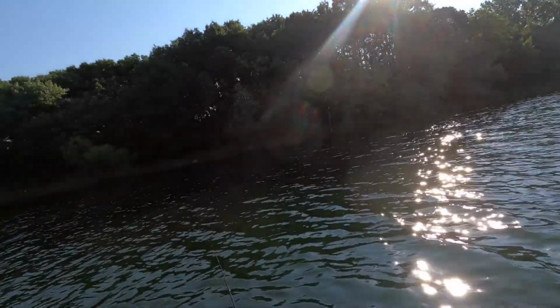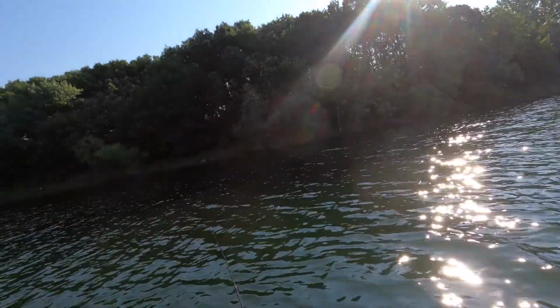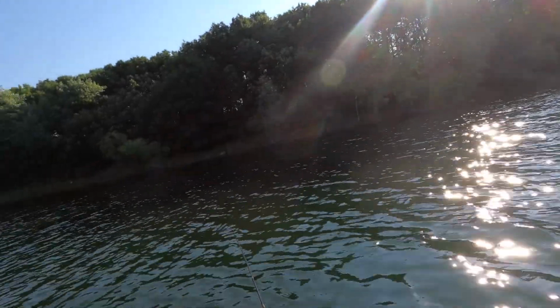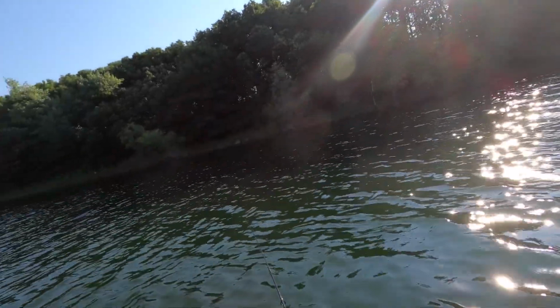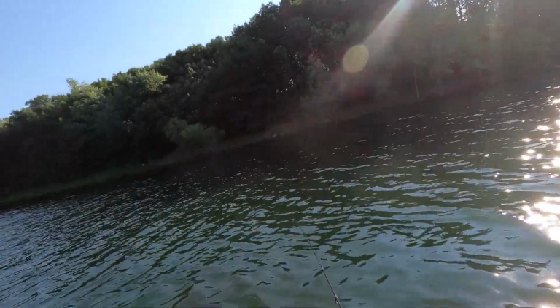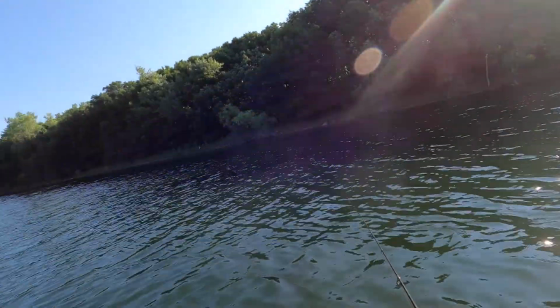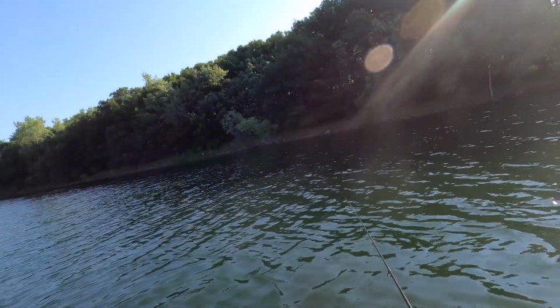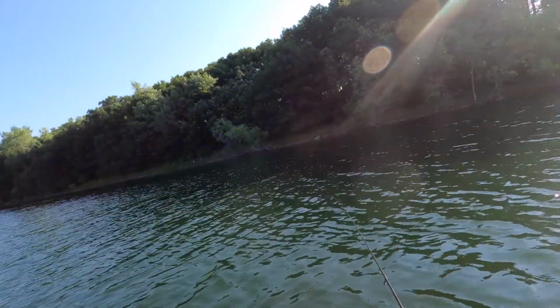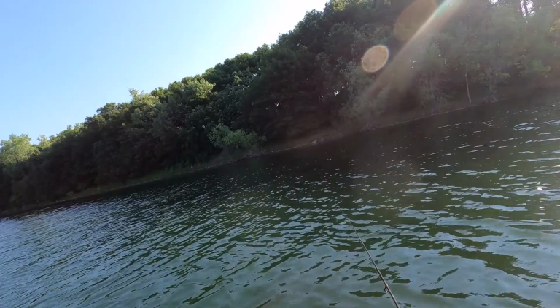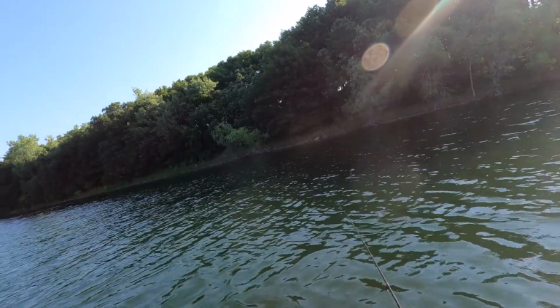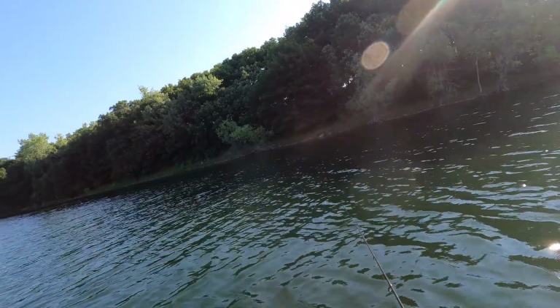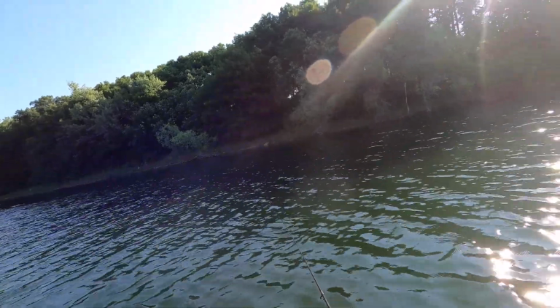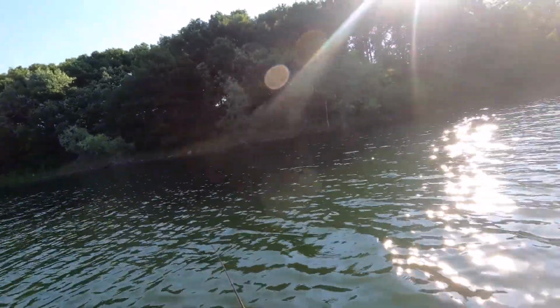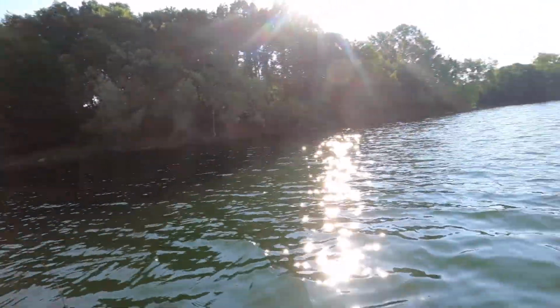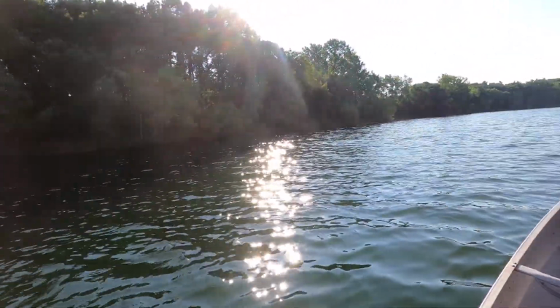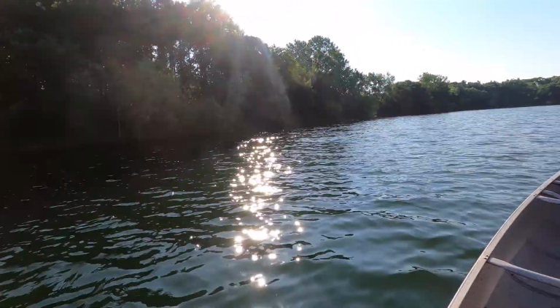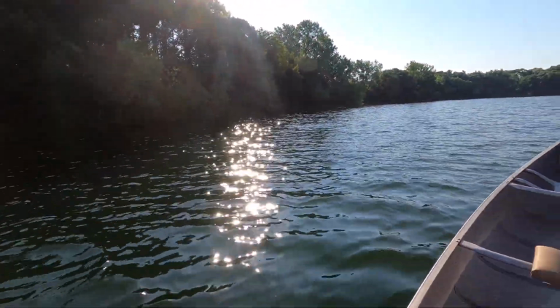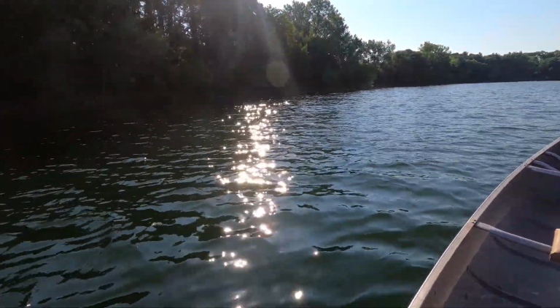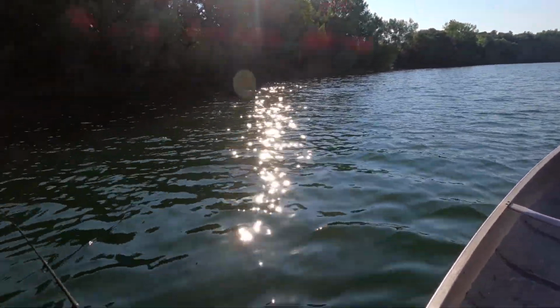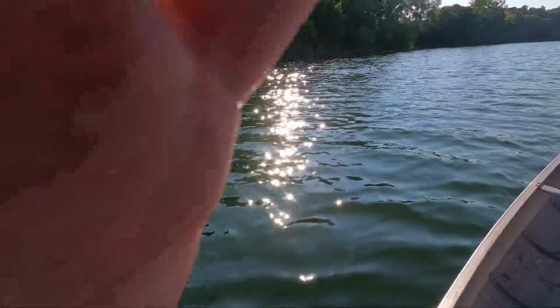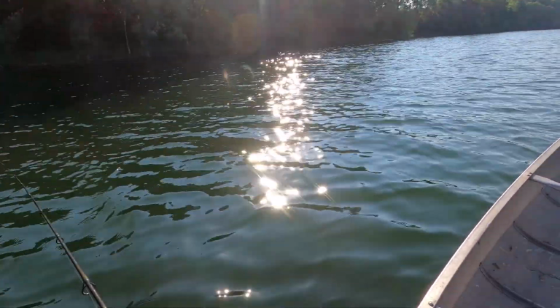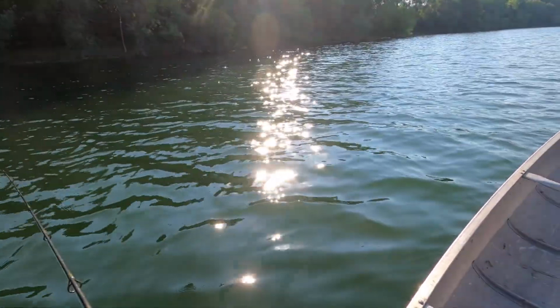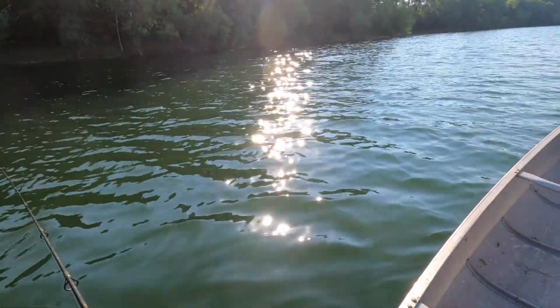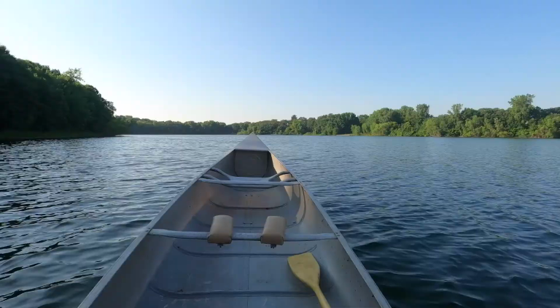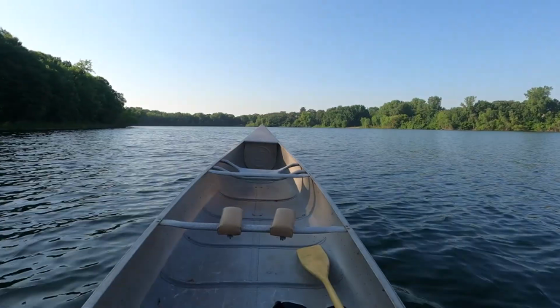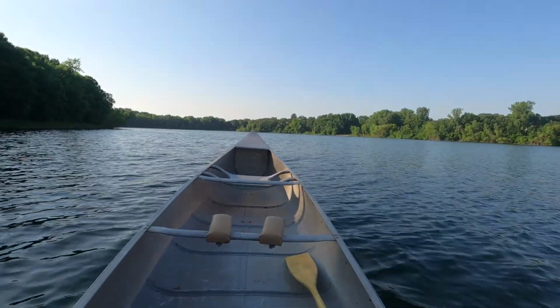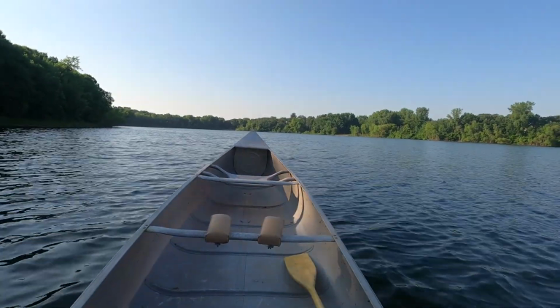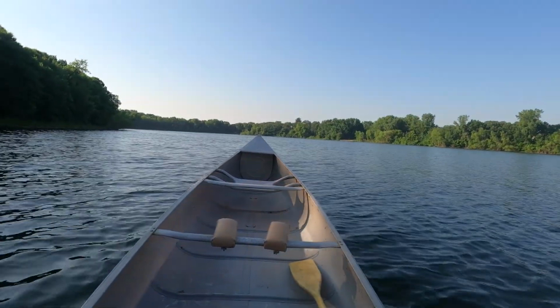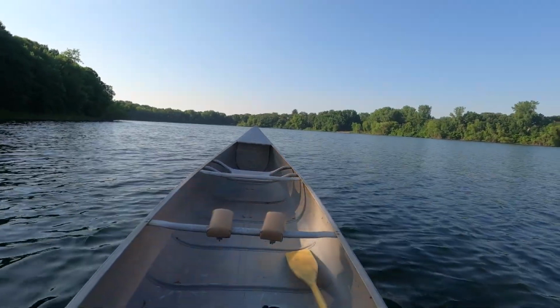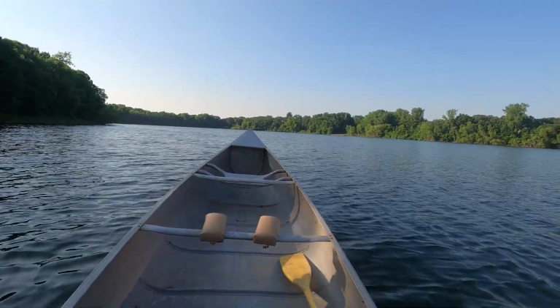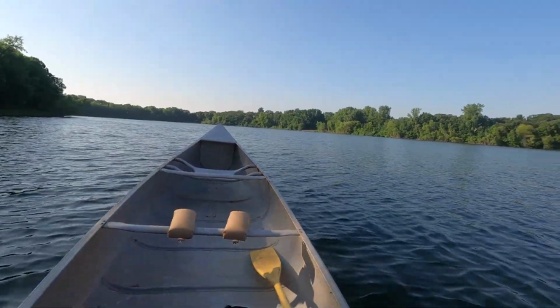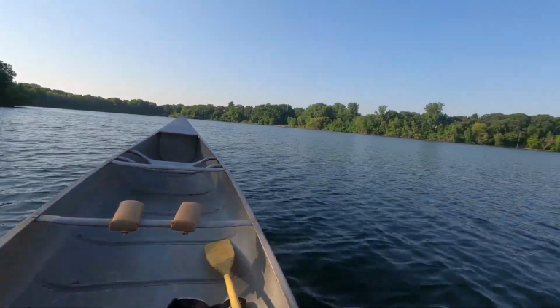Going downwind. Let's see how it works going upwind later. But first time out on this lake ever — I've got to admit, I've always wanted to try this.